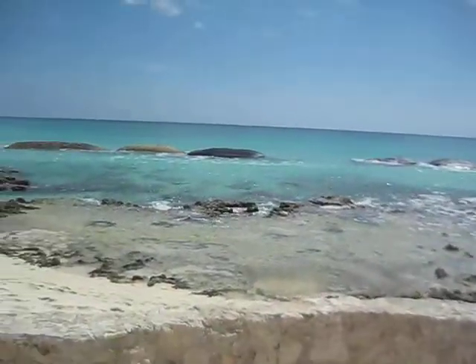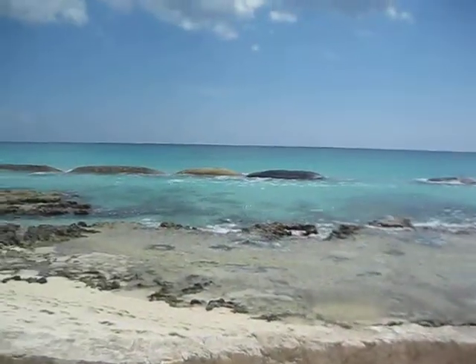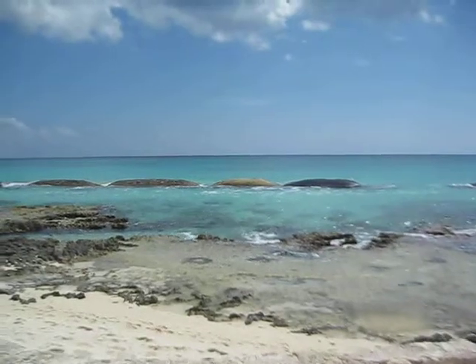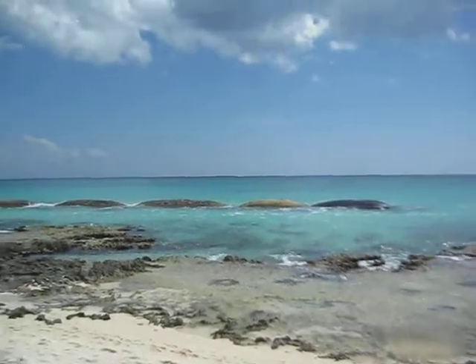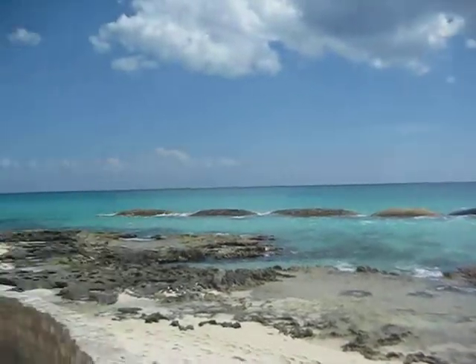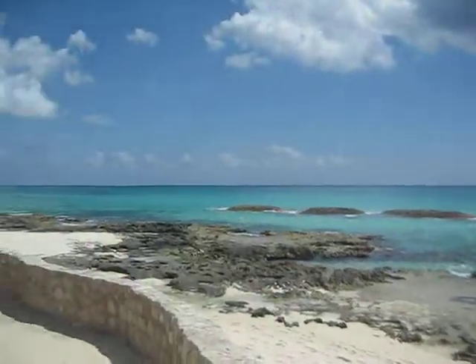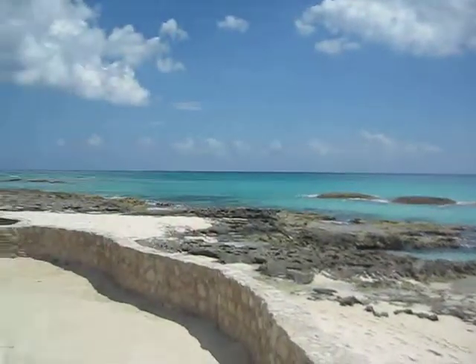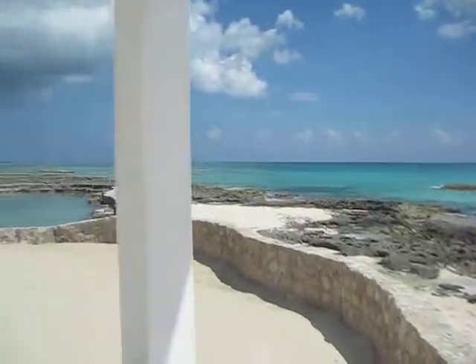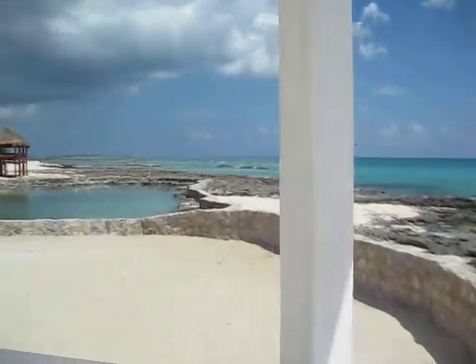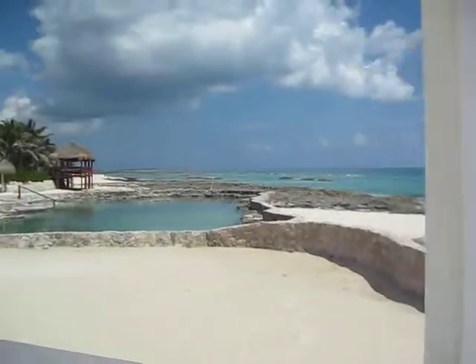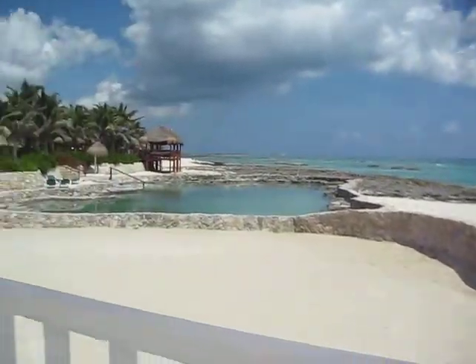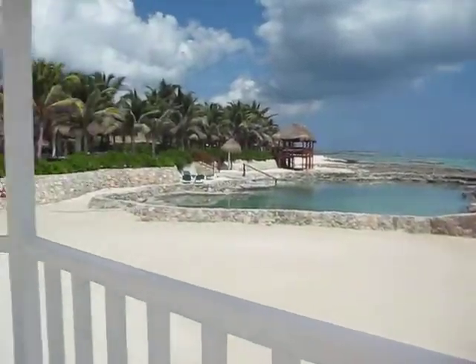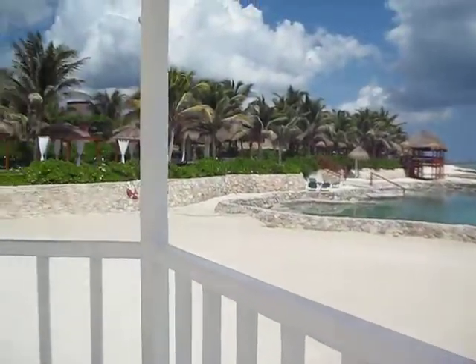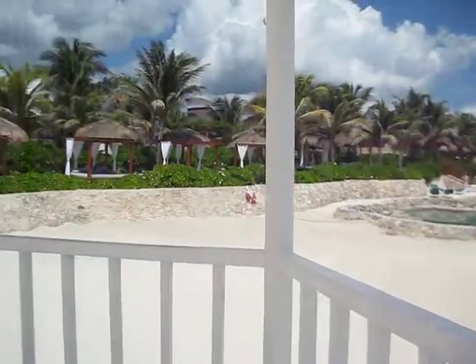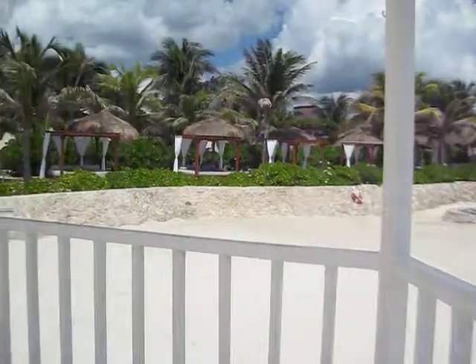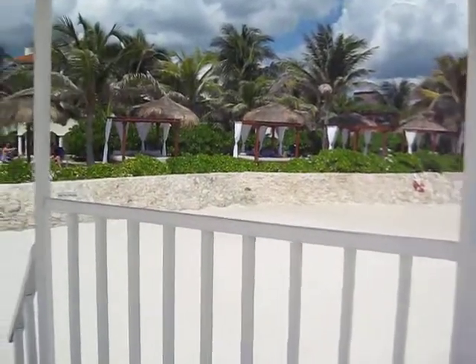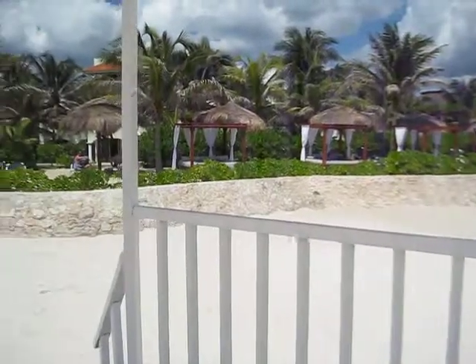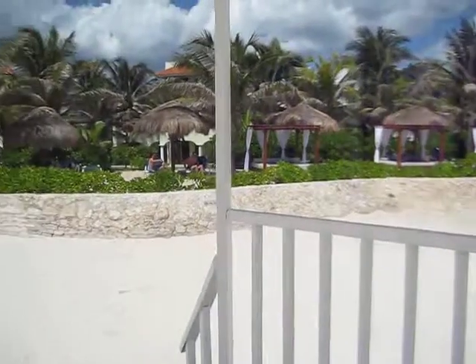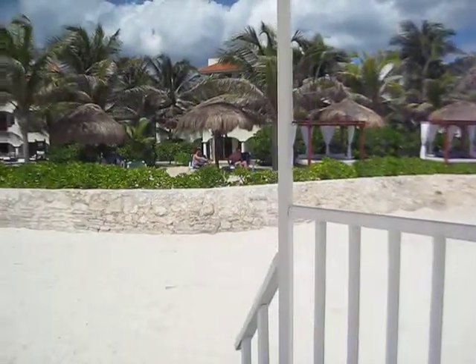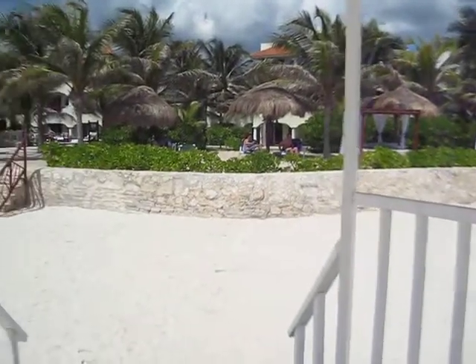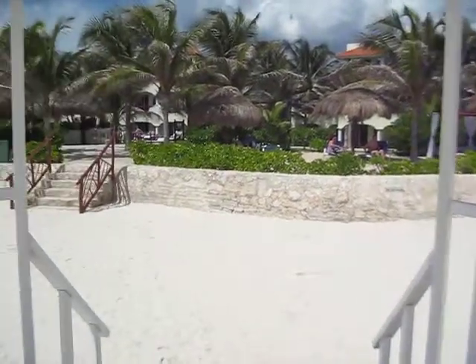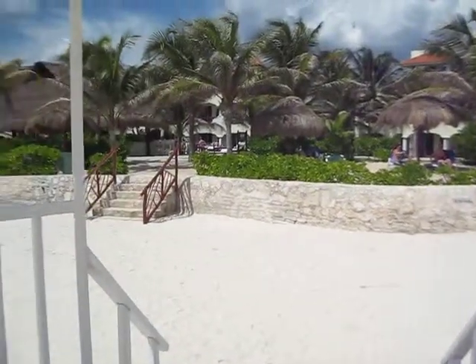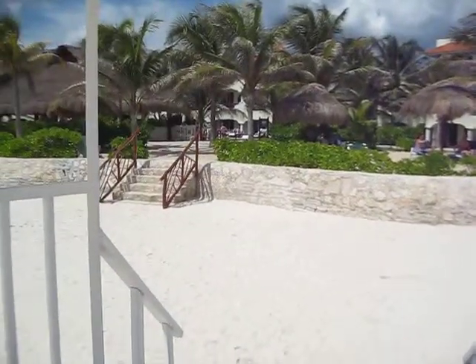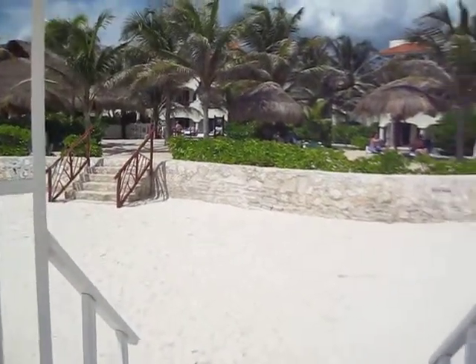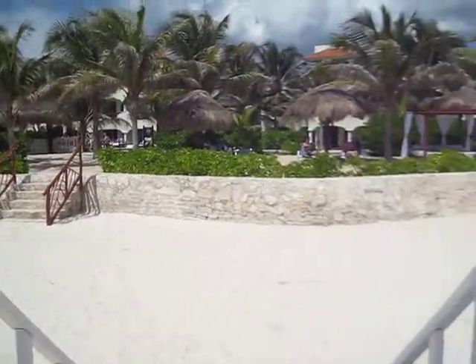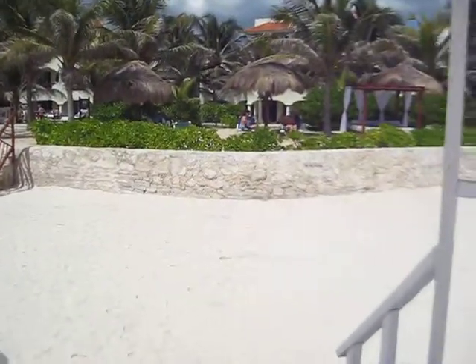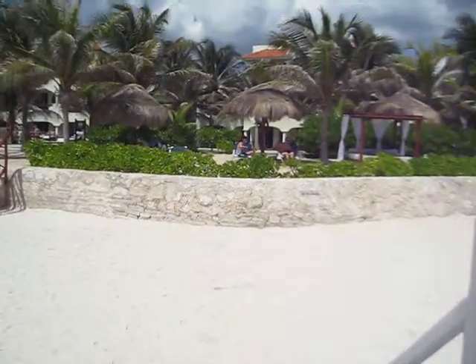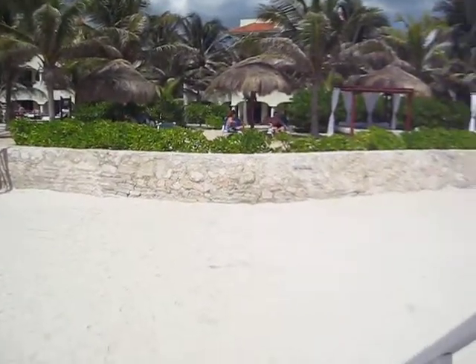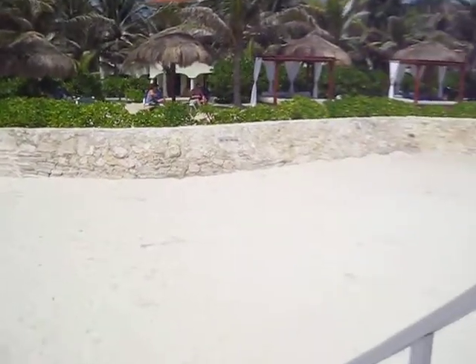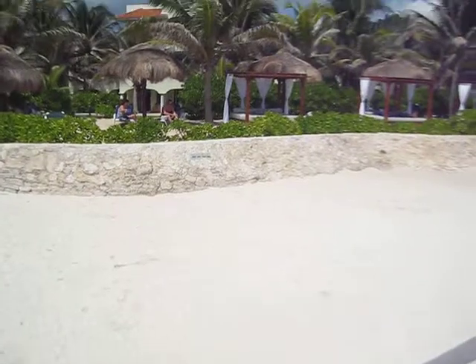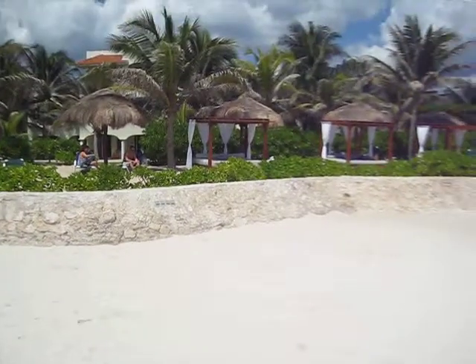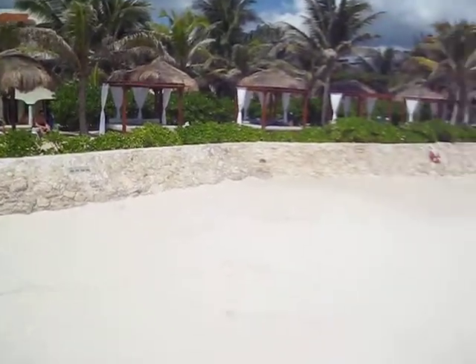And you have that wonderful scenery in the background. This could be a wonderful spot for you to have a wedding. Thank you.